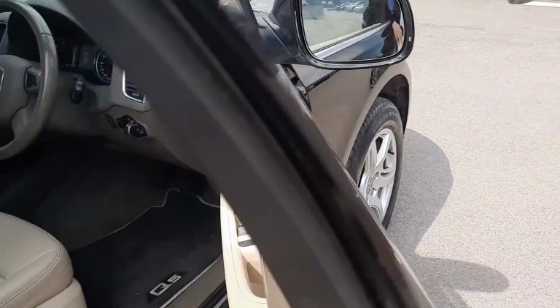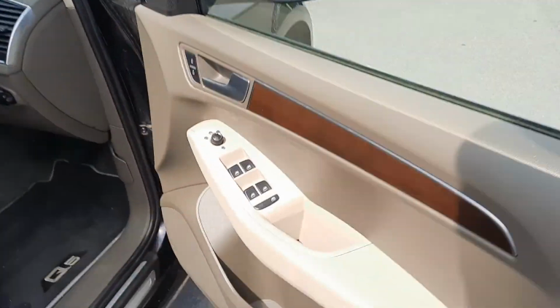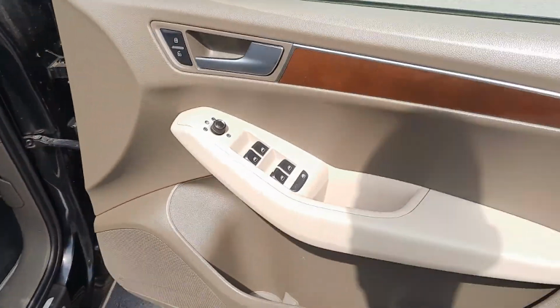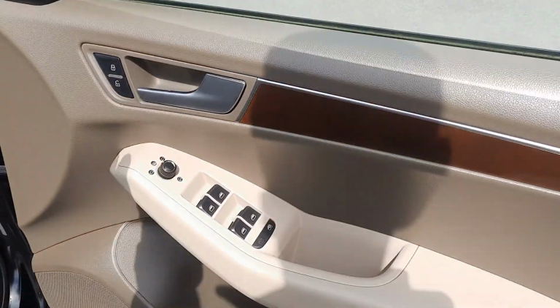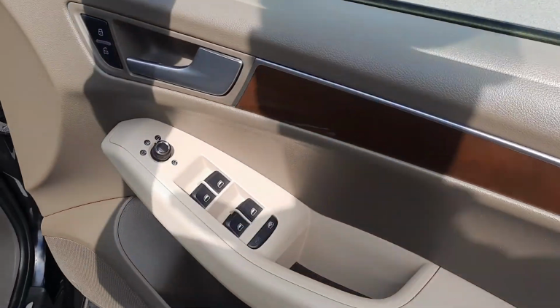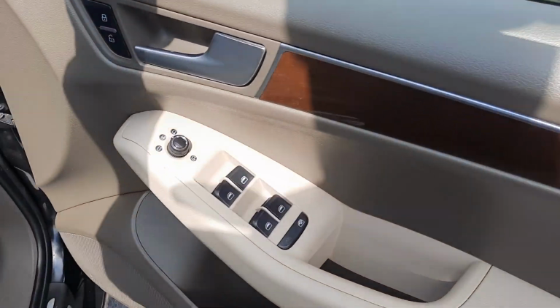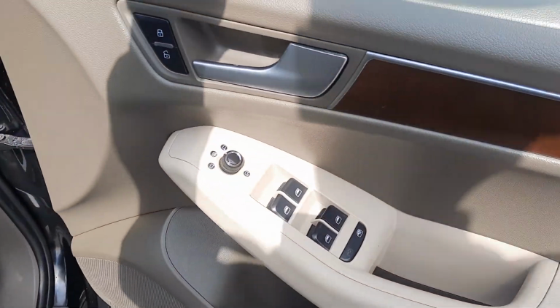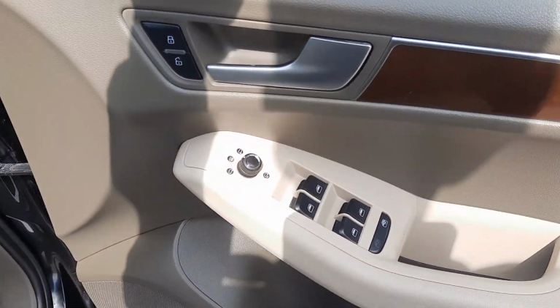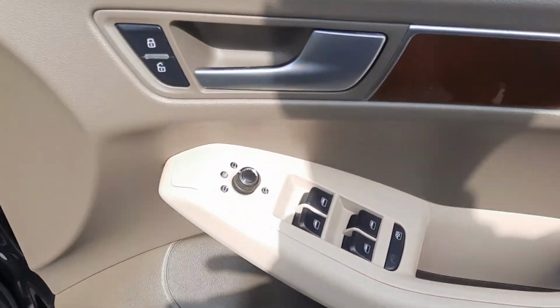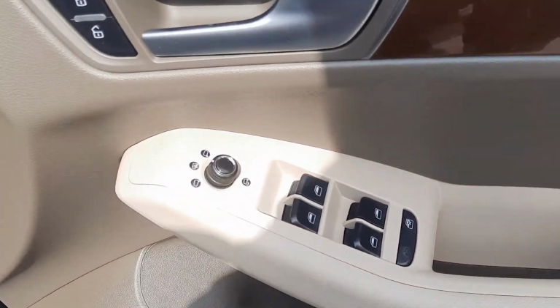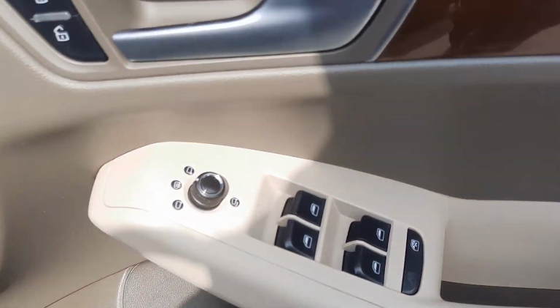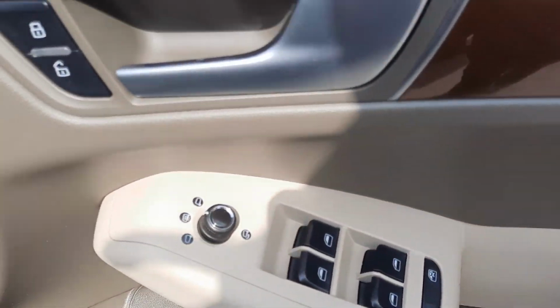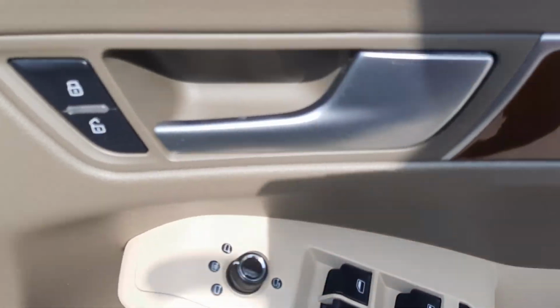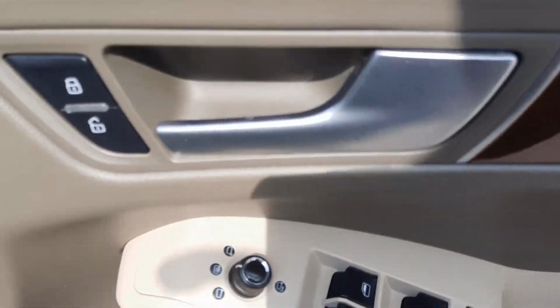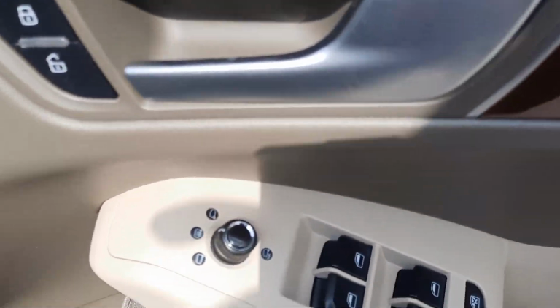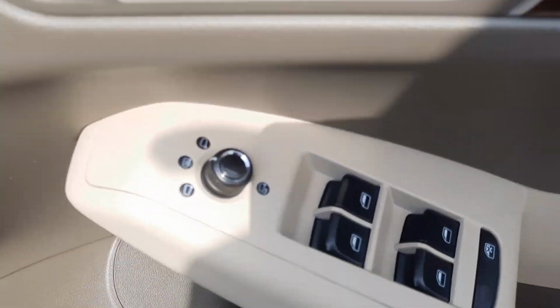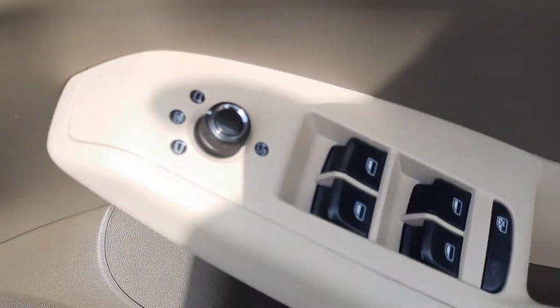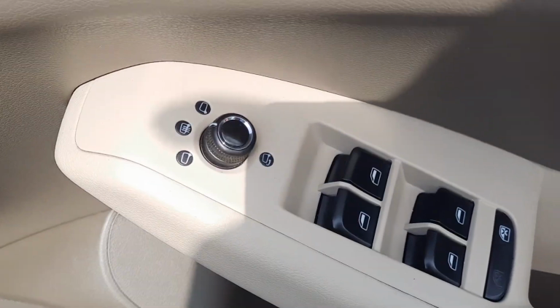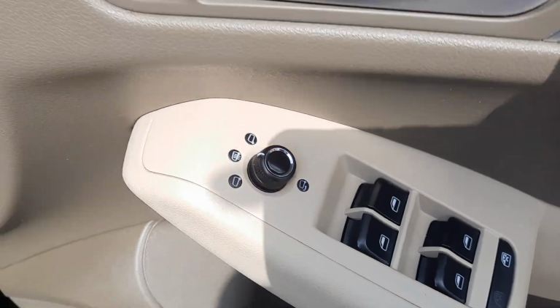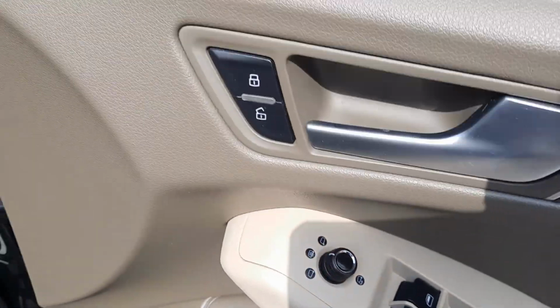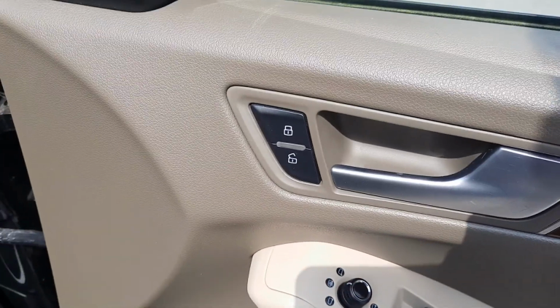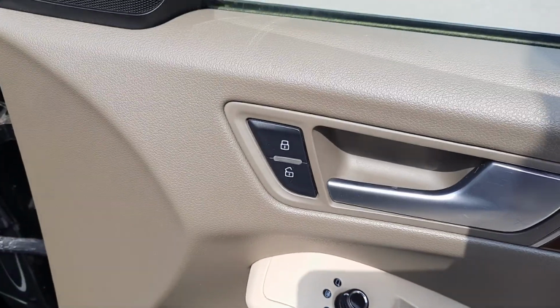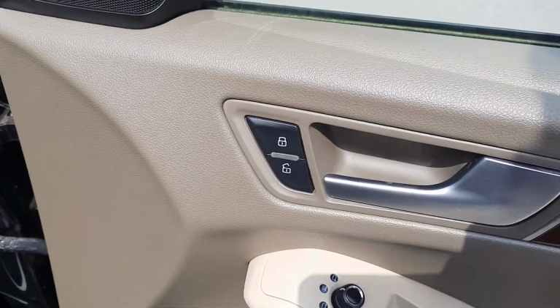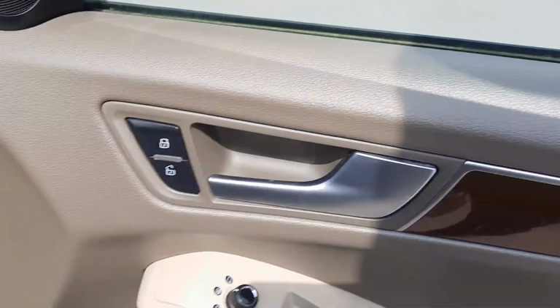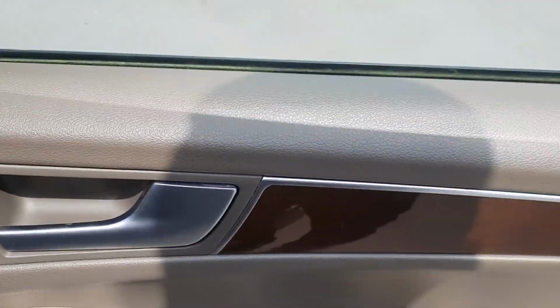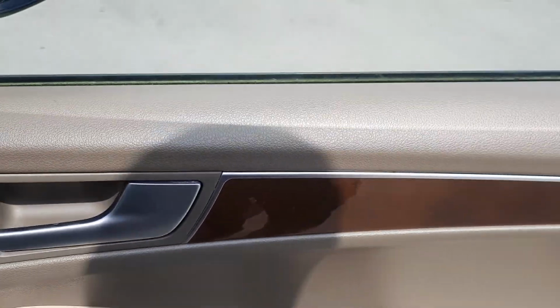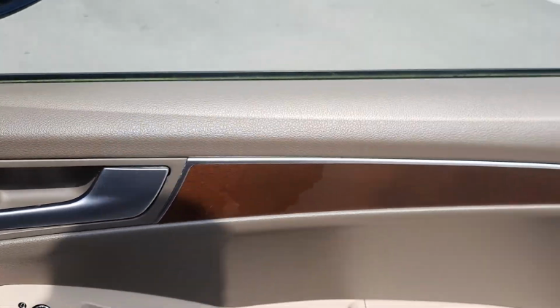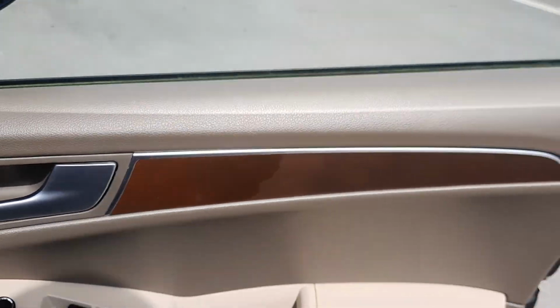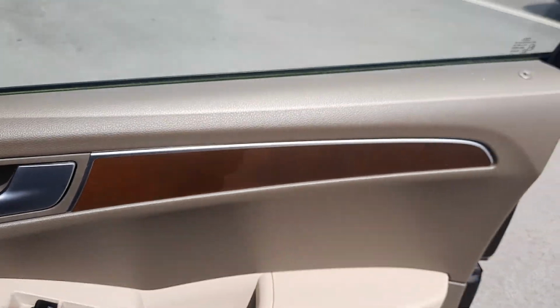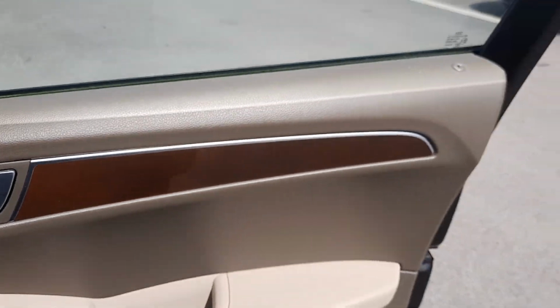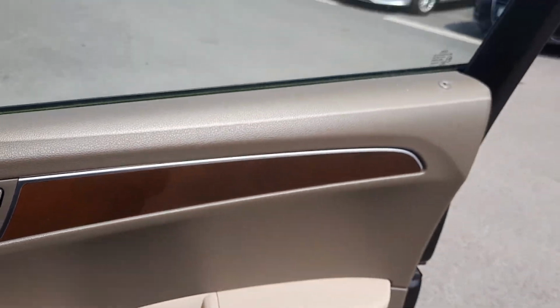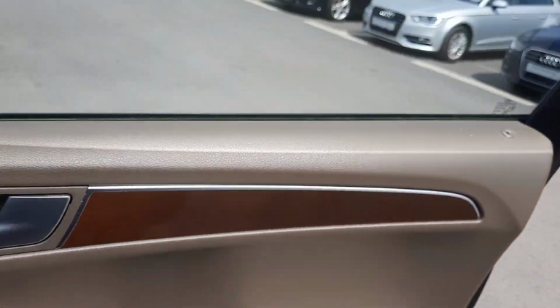From the doors you've got these lovely wooden inlays with electric windows and speakers. Up the front on the driver's door you've got your four electric windows, heated folding electric wing mirrors, central locking, and these really nice wooden inlays.